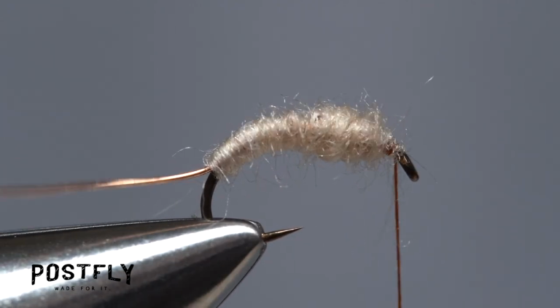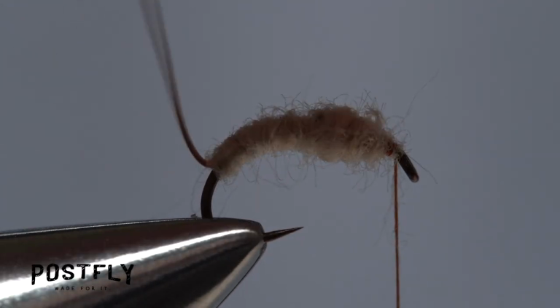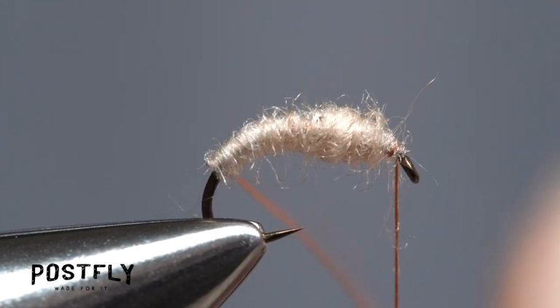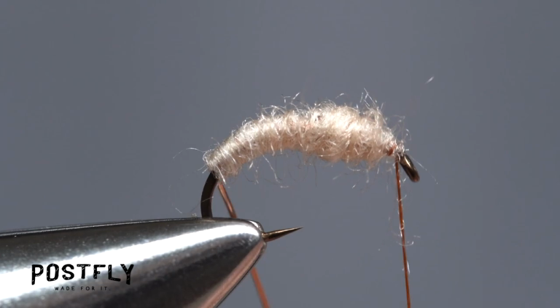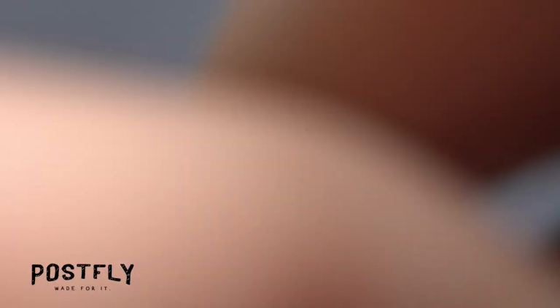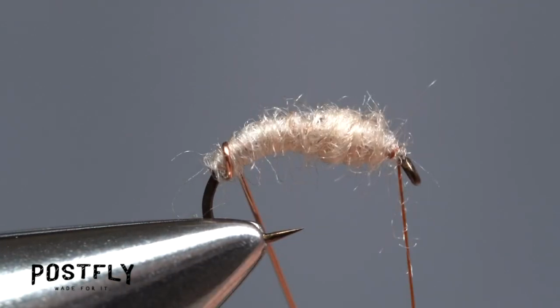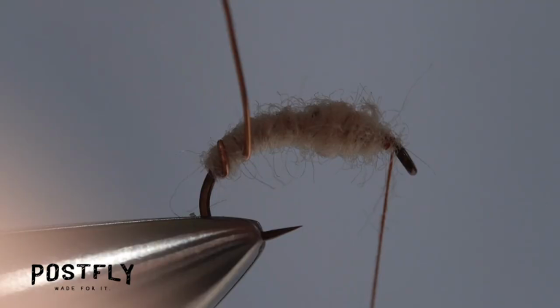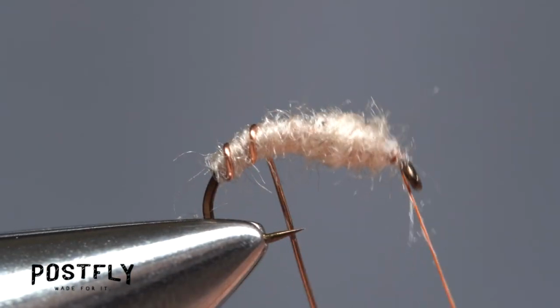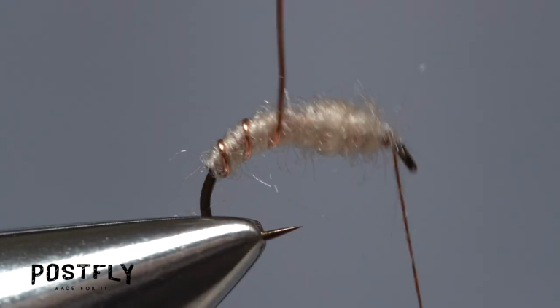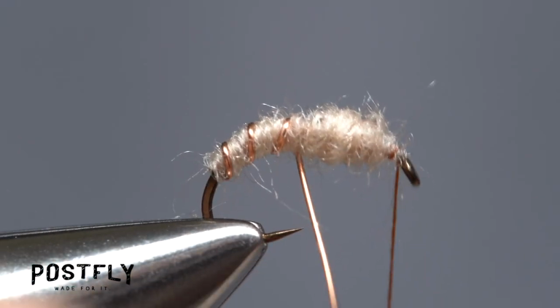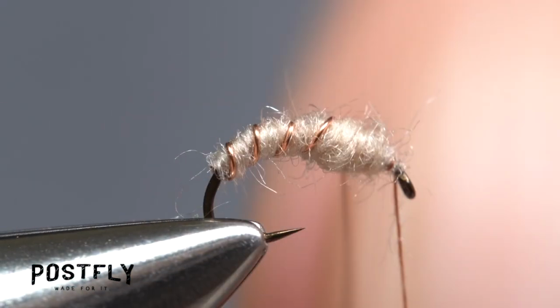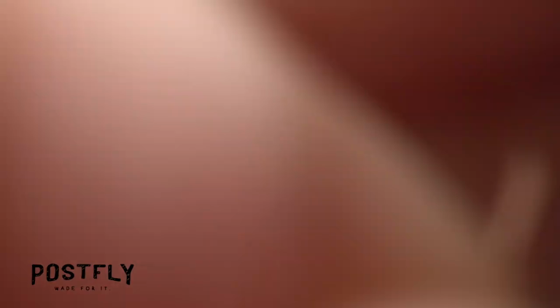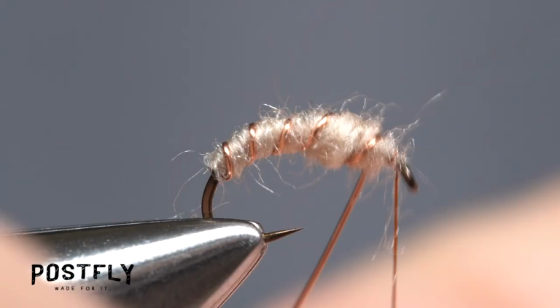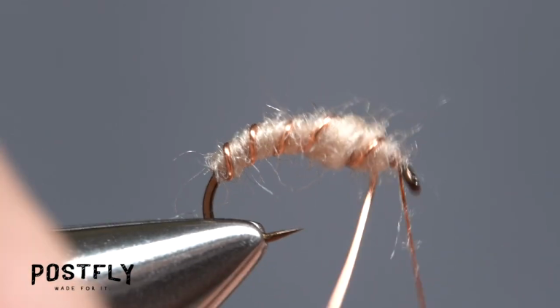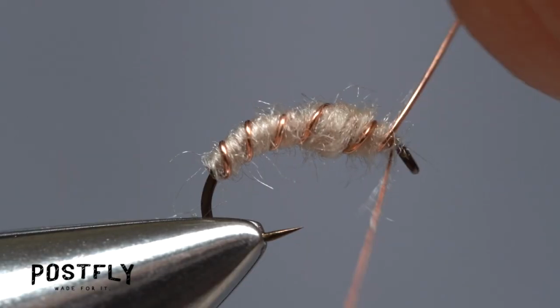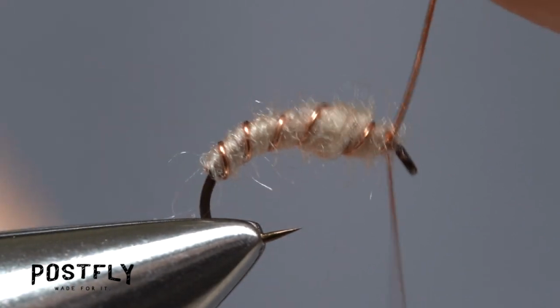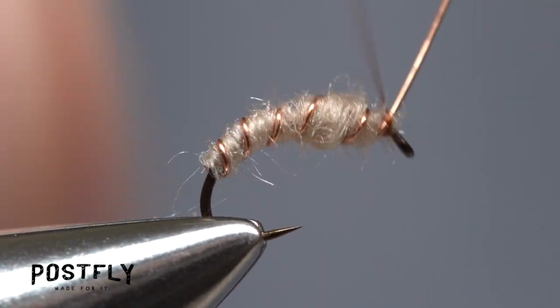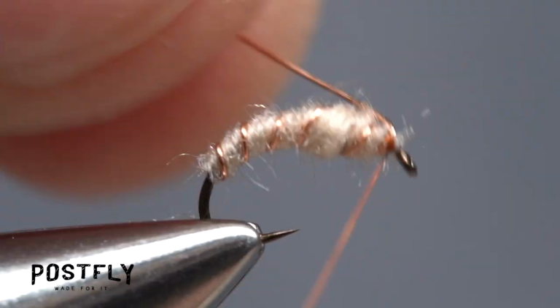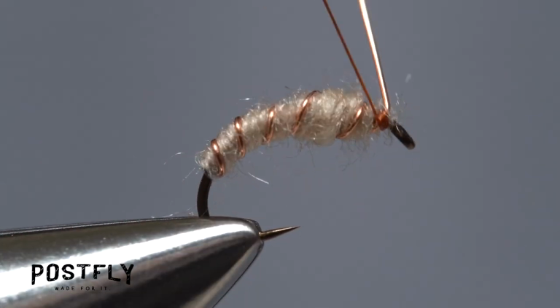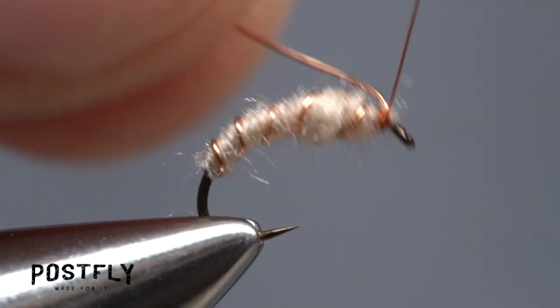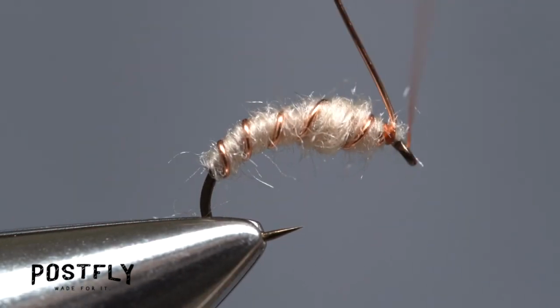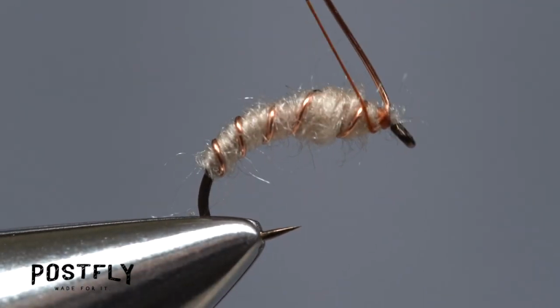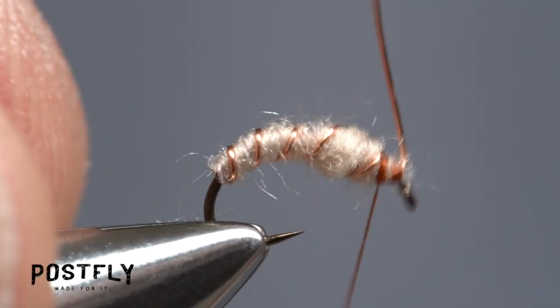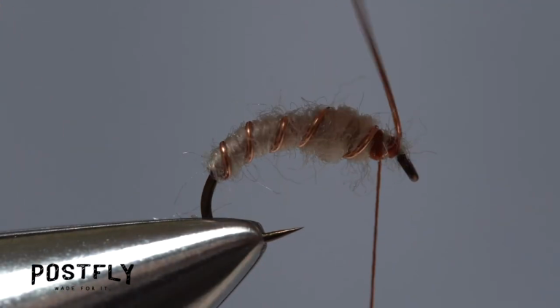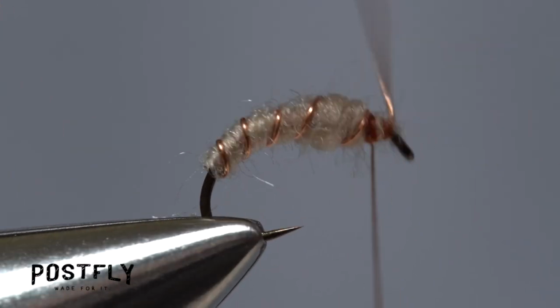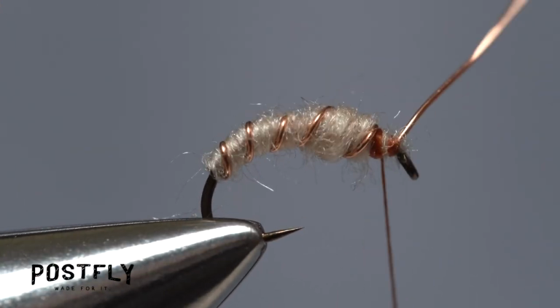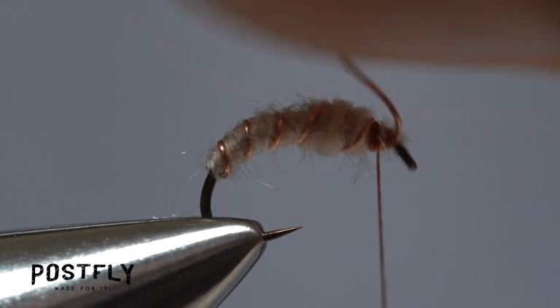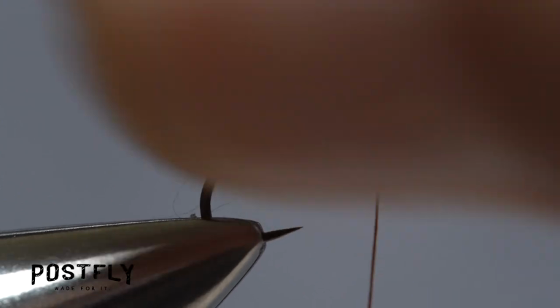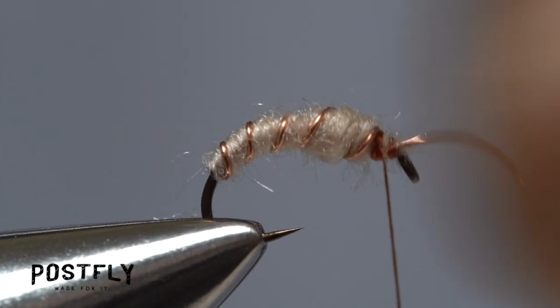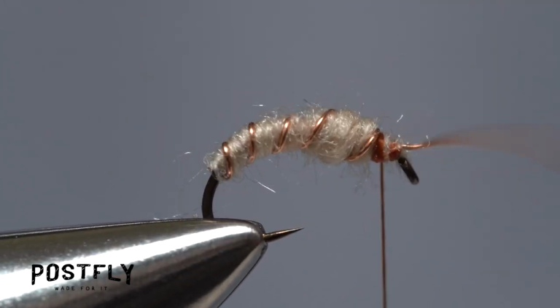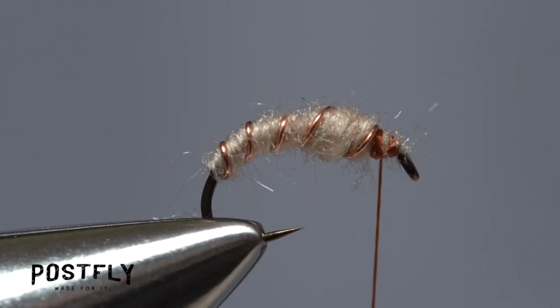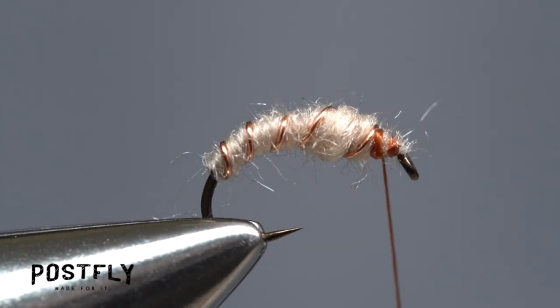Get hold of the wire and begin making open spiral wraps with it over top of the dubbed body. Five or six turns usually looks pretty good. When you reach your tying thread, use it to anchor the wire, then helicopter the wire to break it off close and clean.